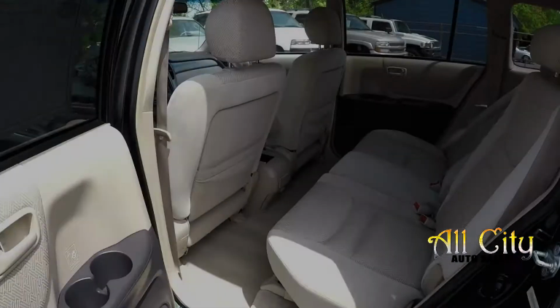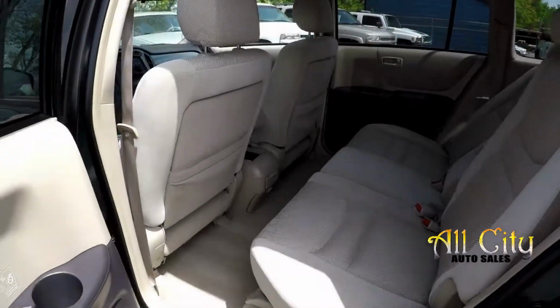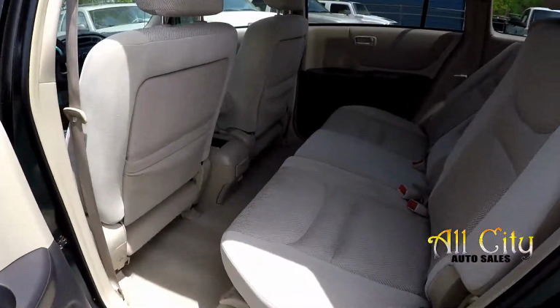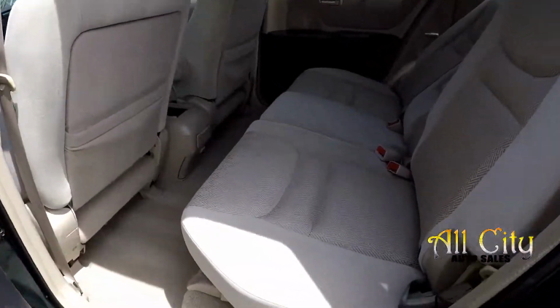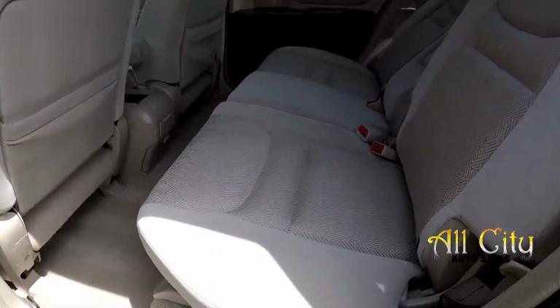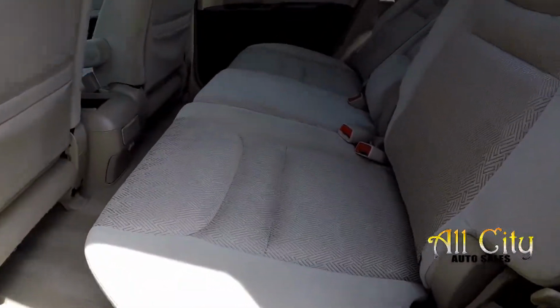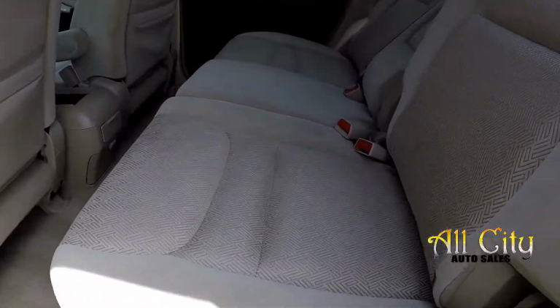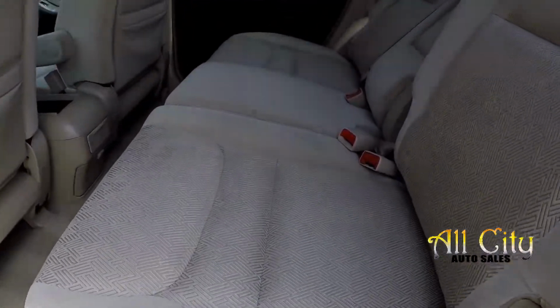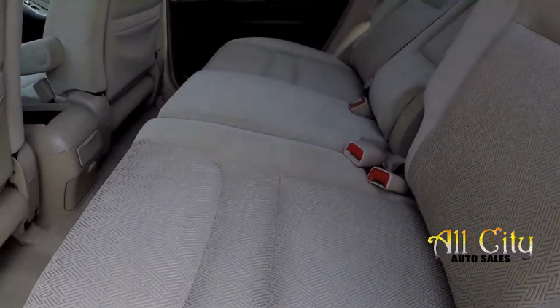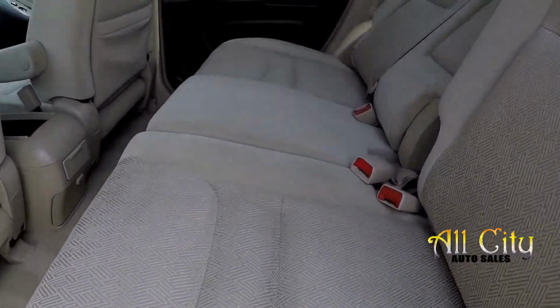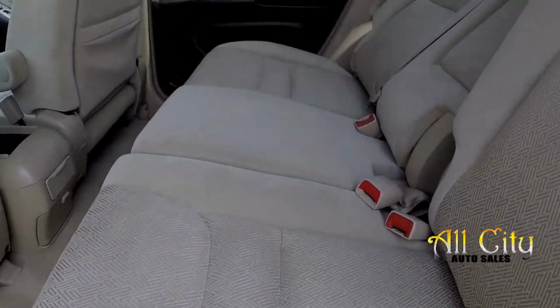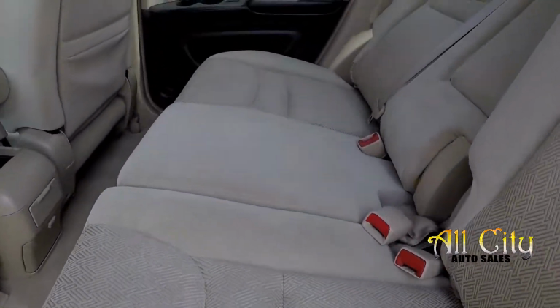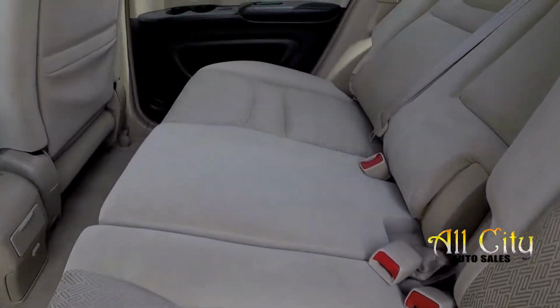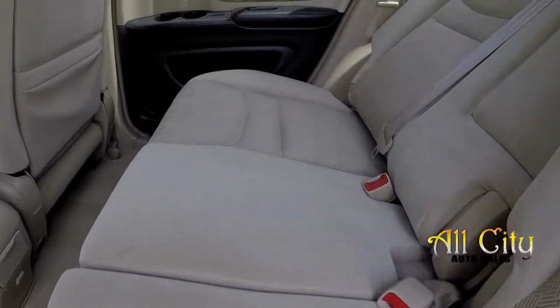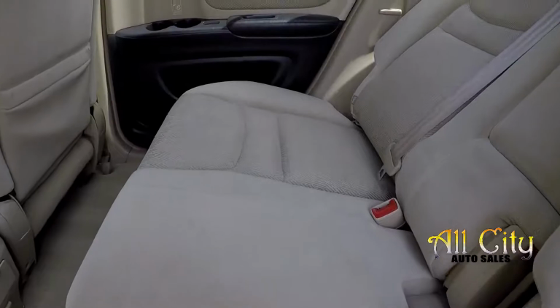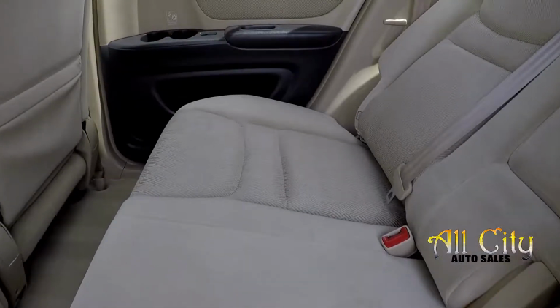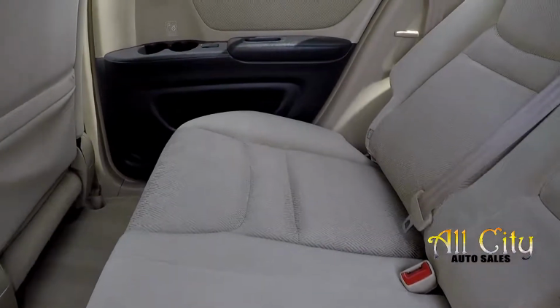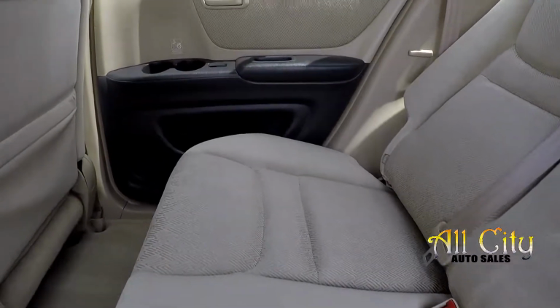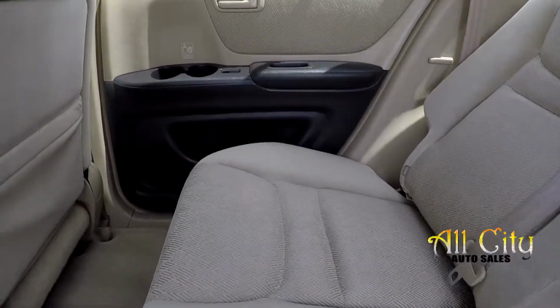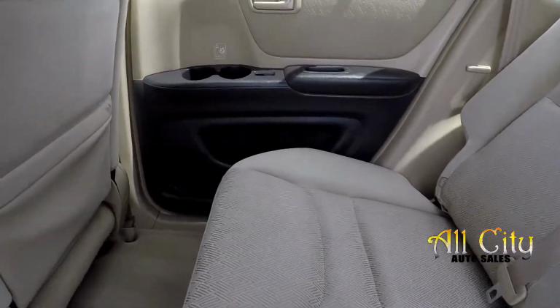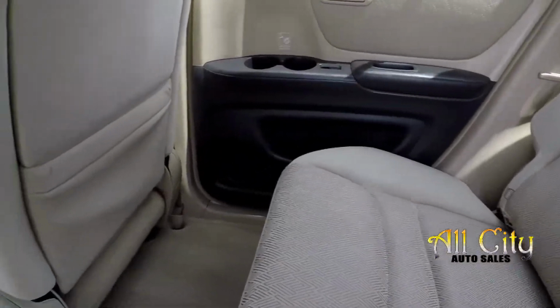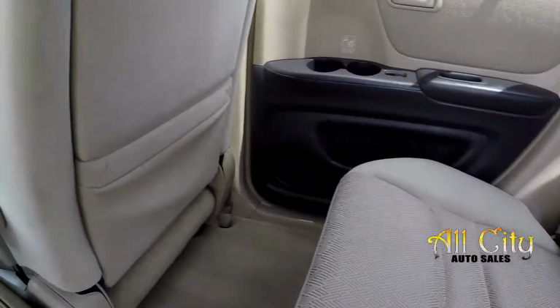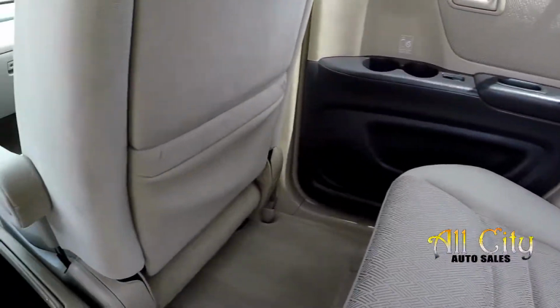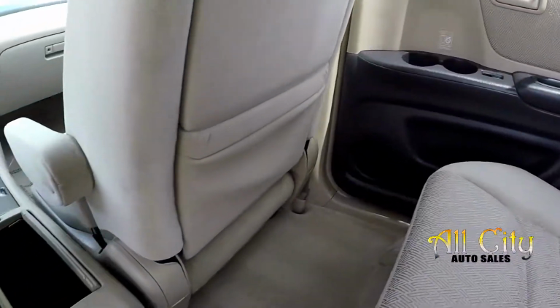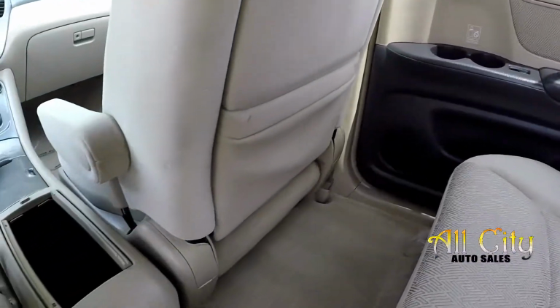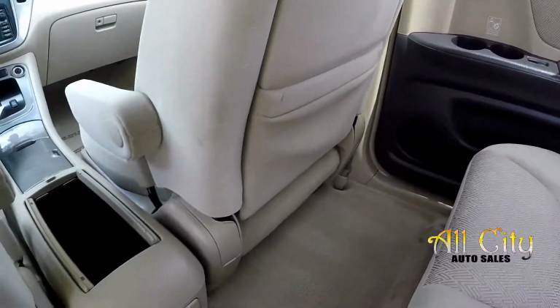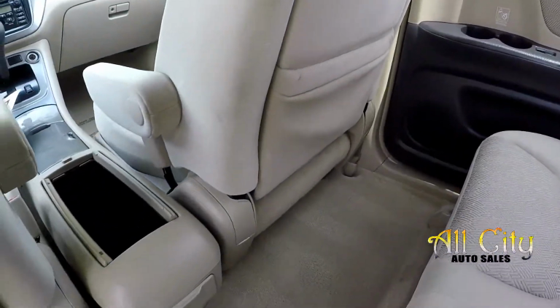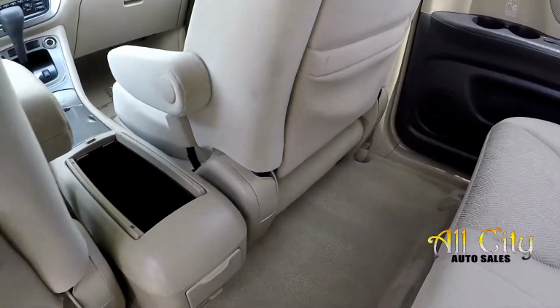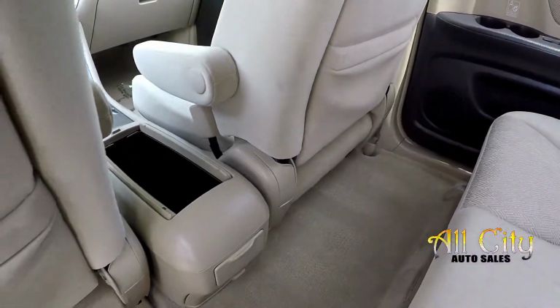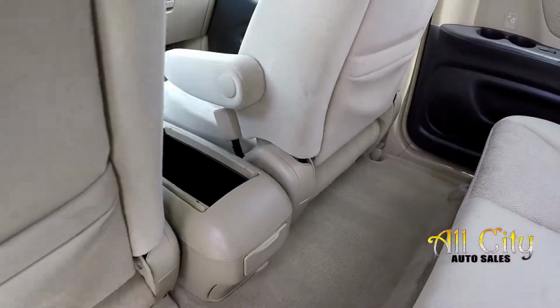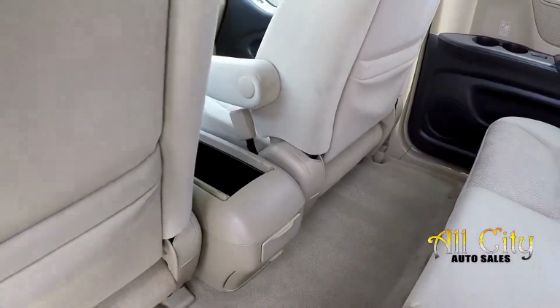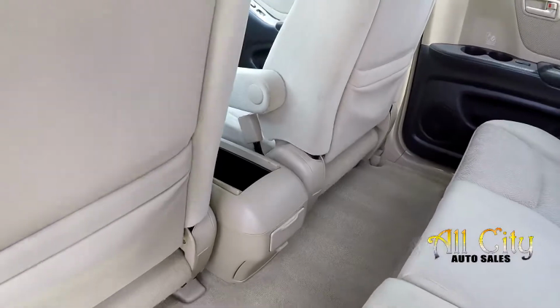Looking in the back seat now, we'll just do a slow pan over the seating surface. Looks great — no signs of any staining or wear back here. Vehicle was very well maintained.